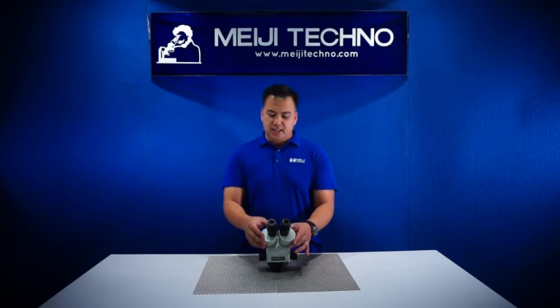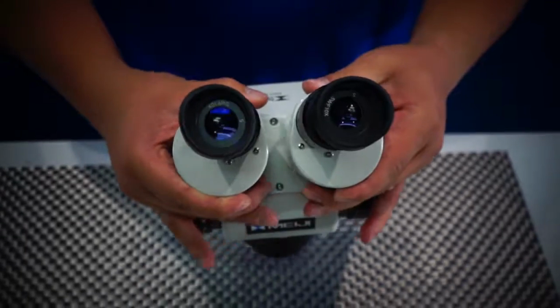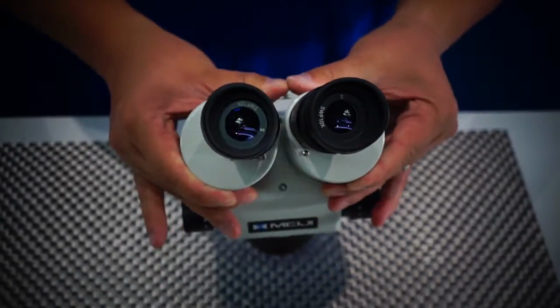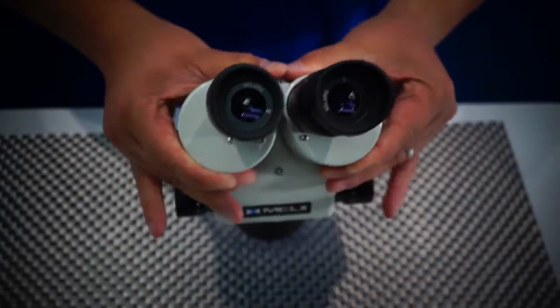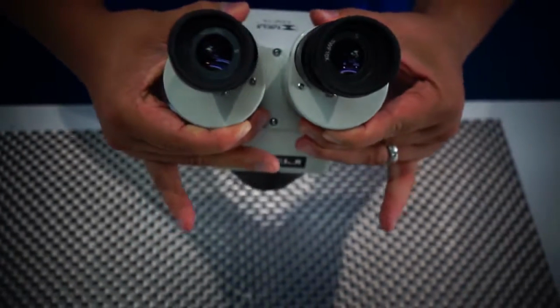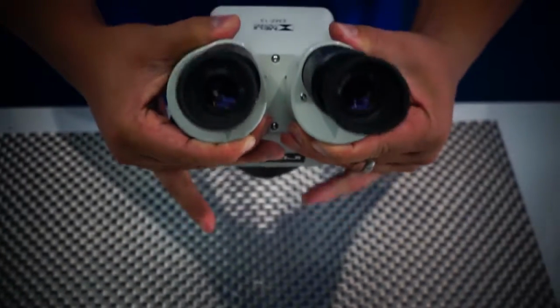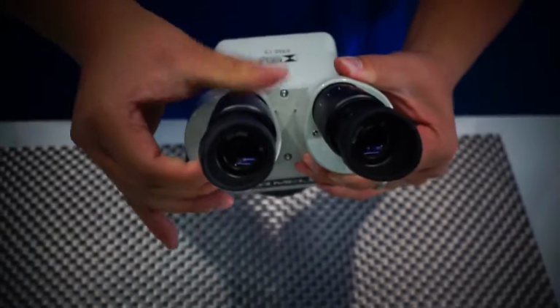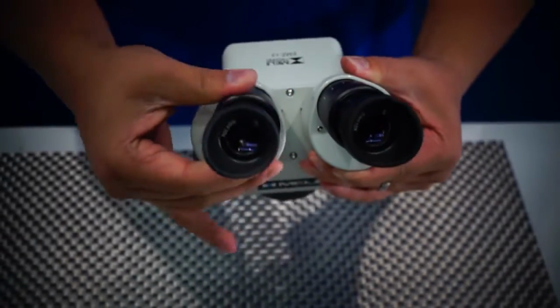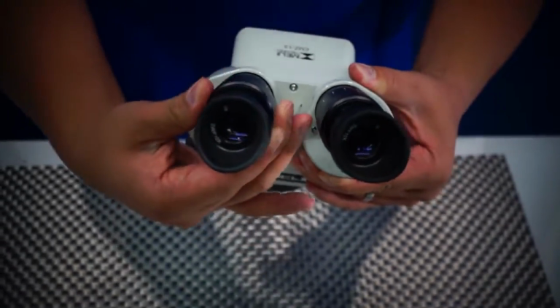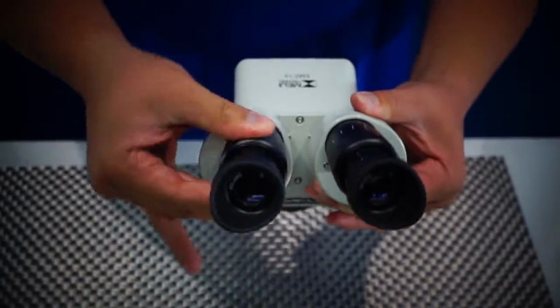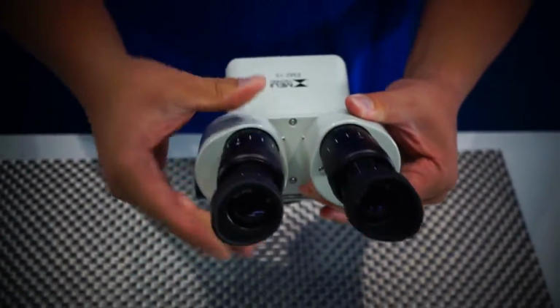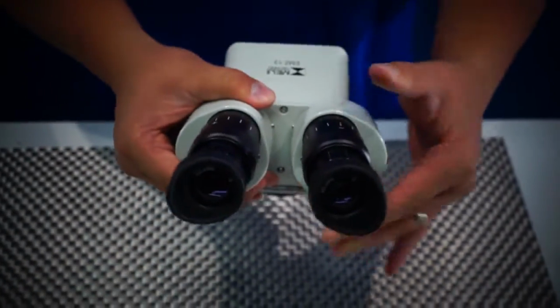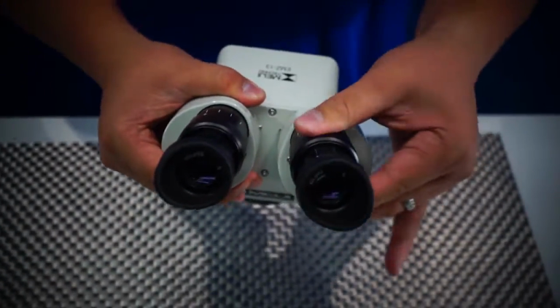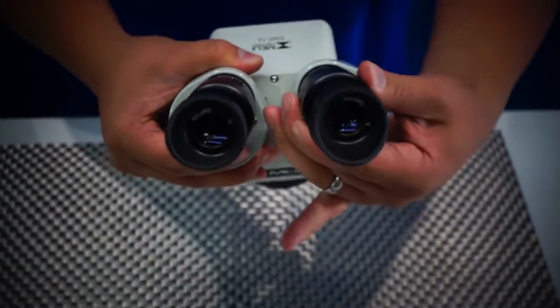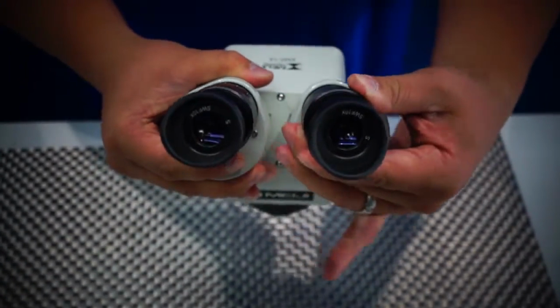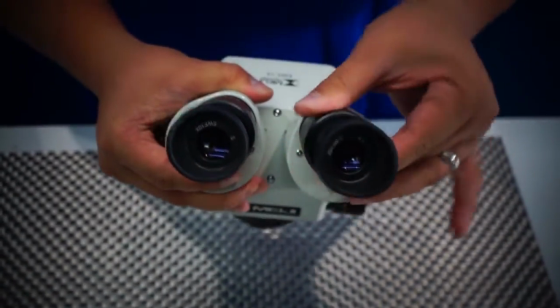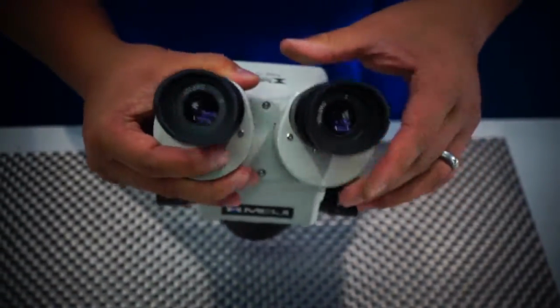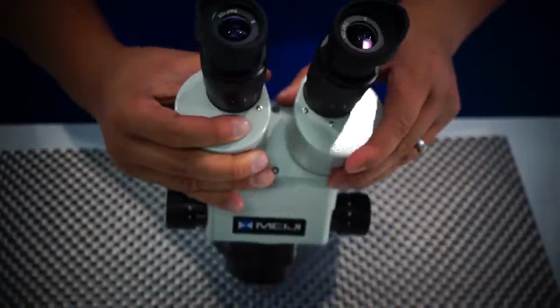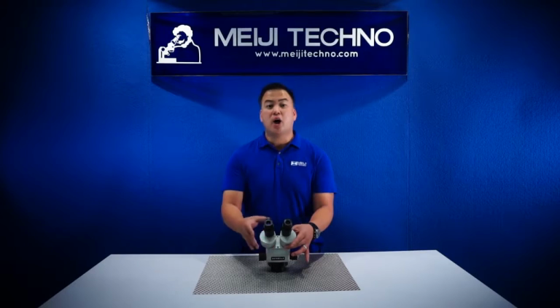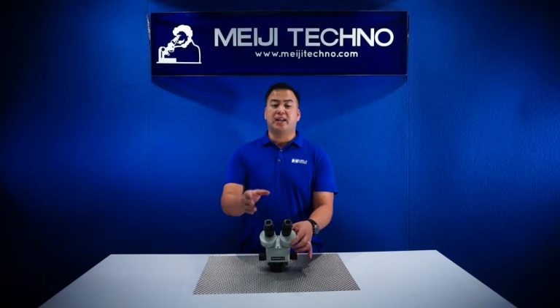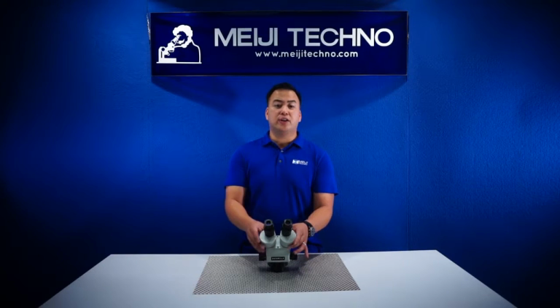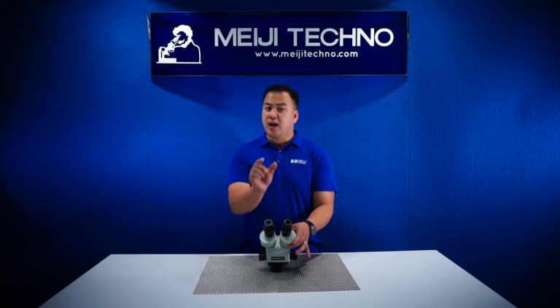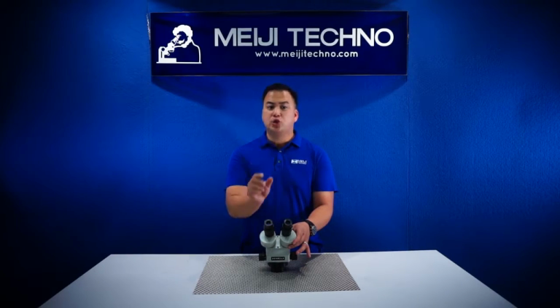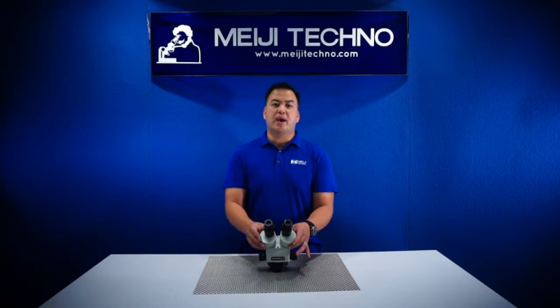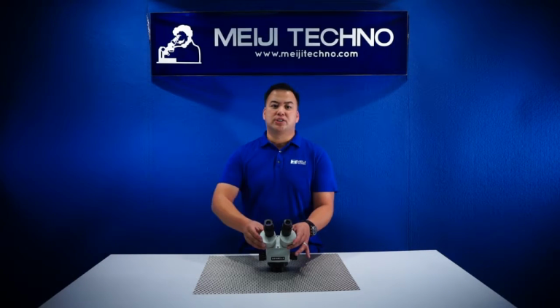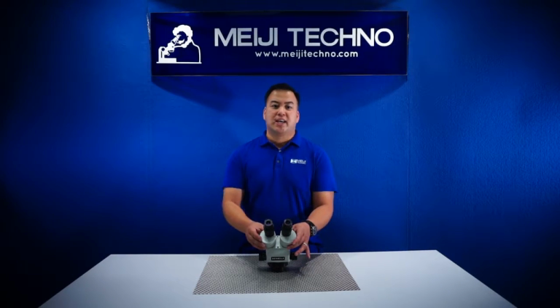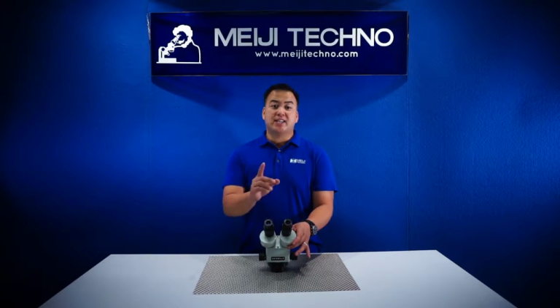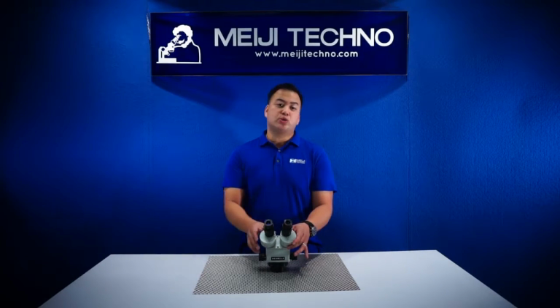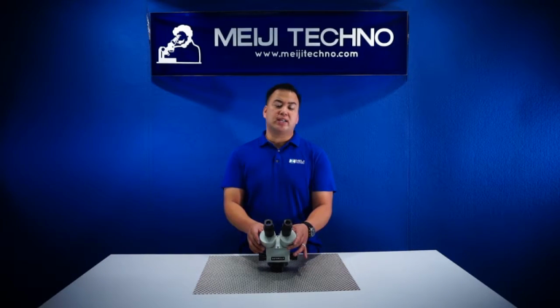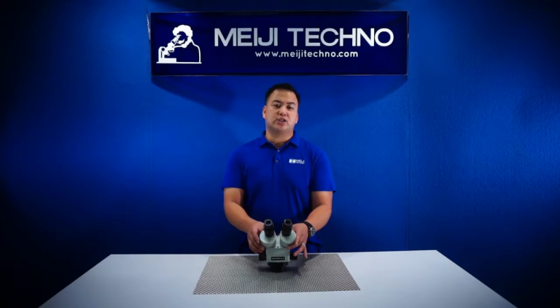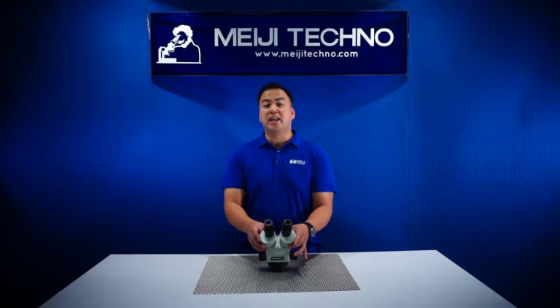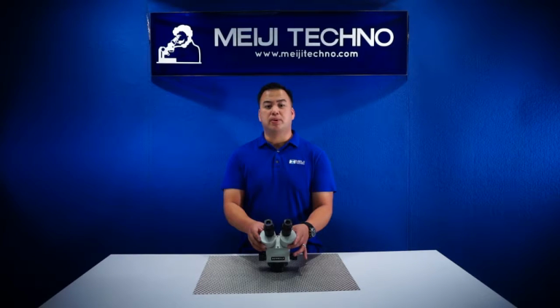The interpupillary distance of the EMZ-13 can also be adjusted from 54 millimeters to 75, accommodating different eye tube diameters, and it has a base working distance of 90 millimeters.